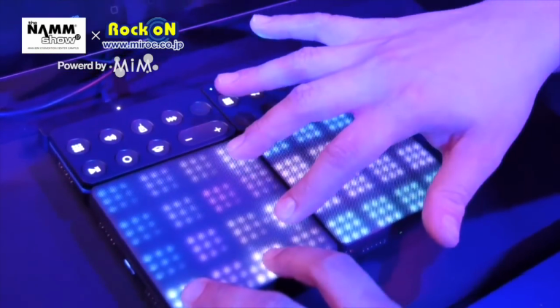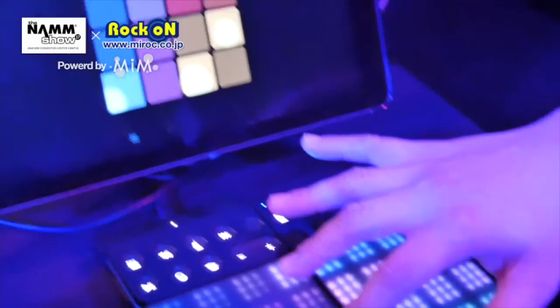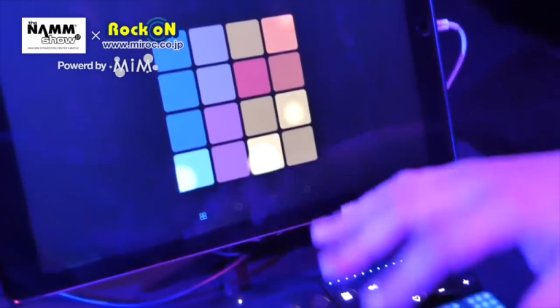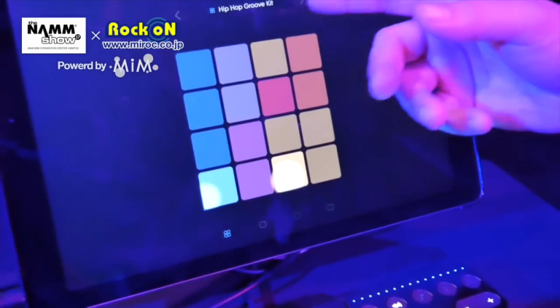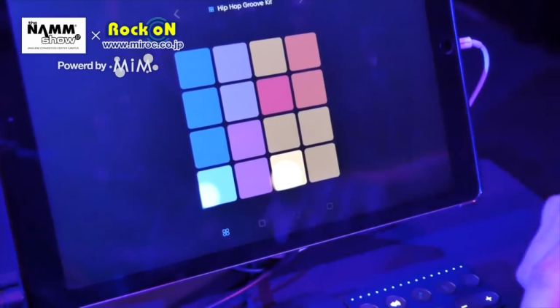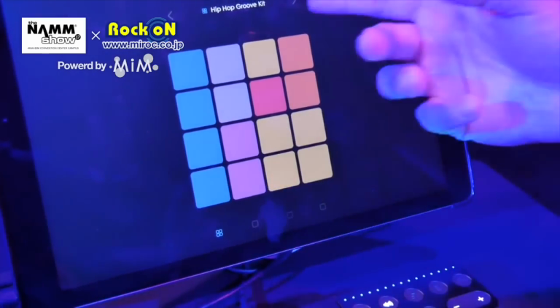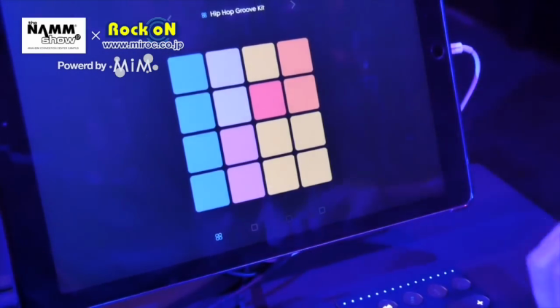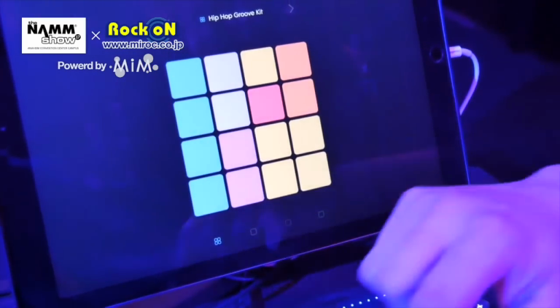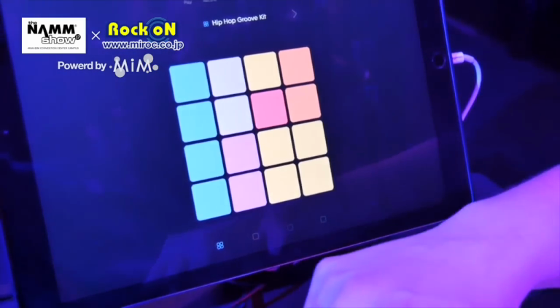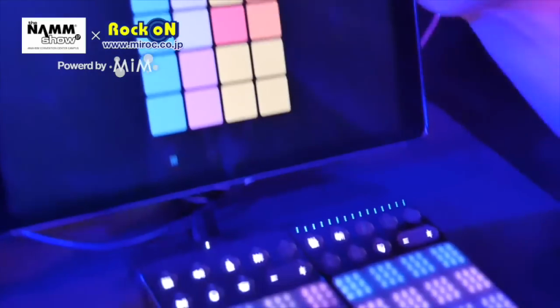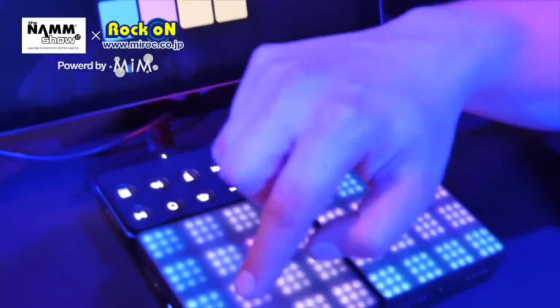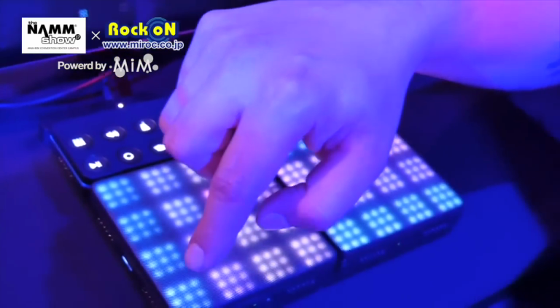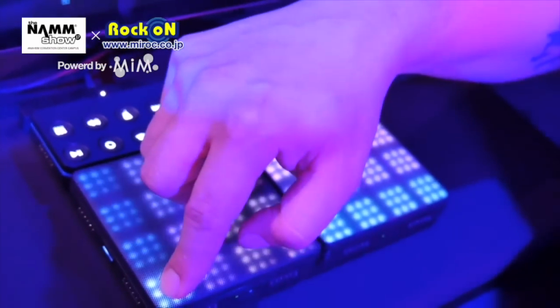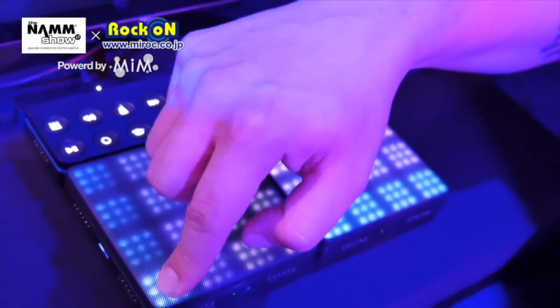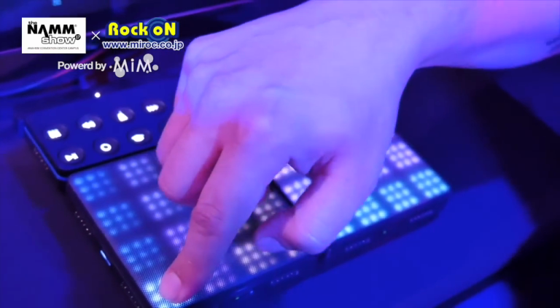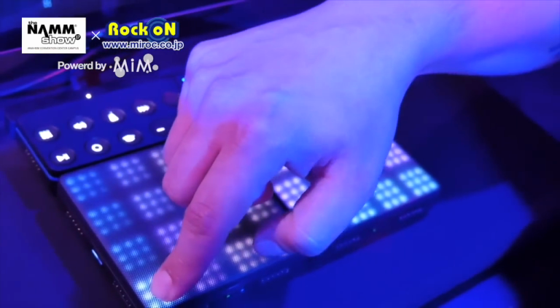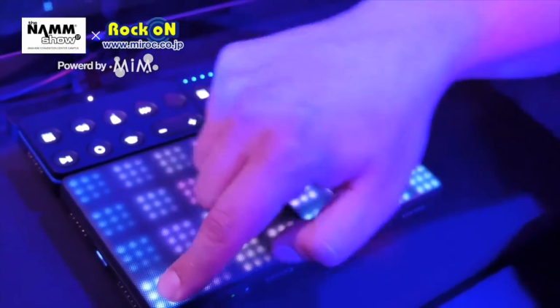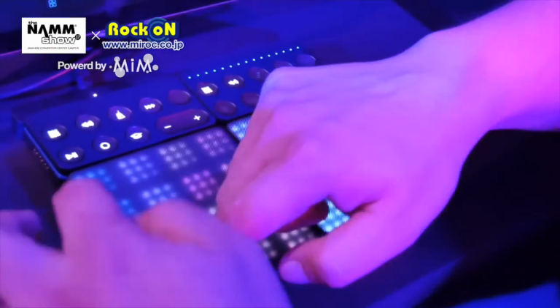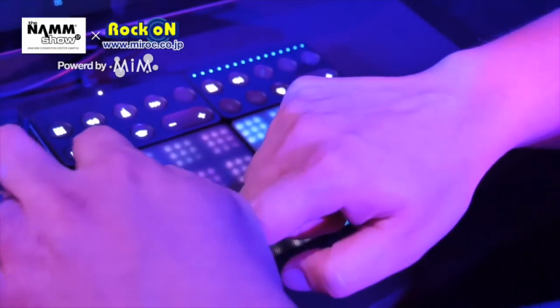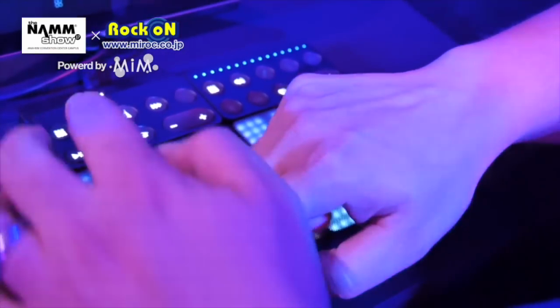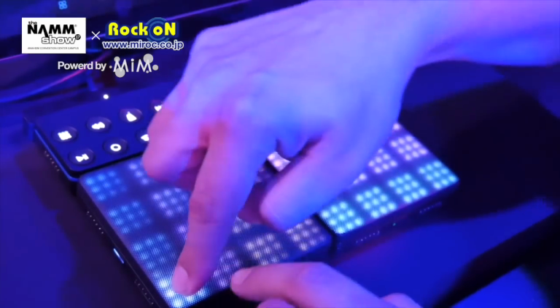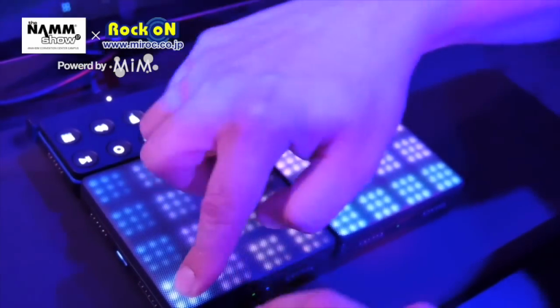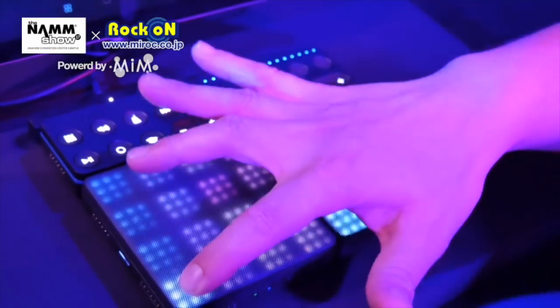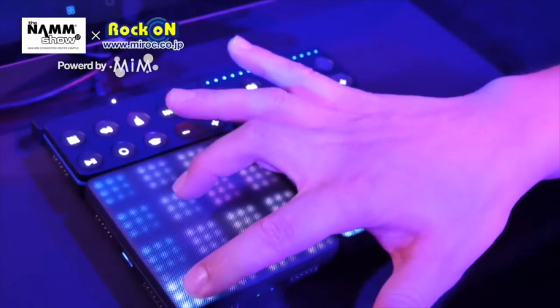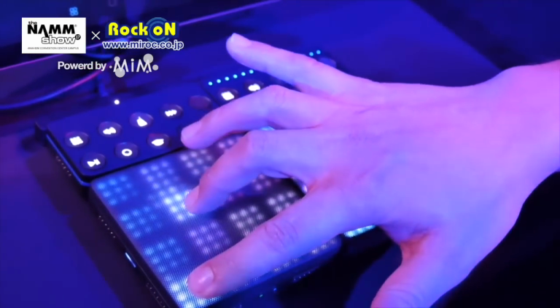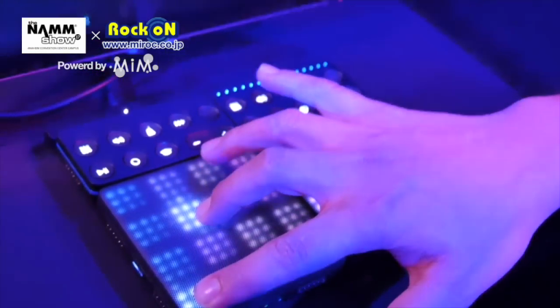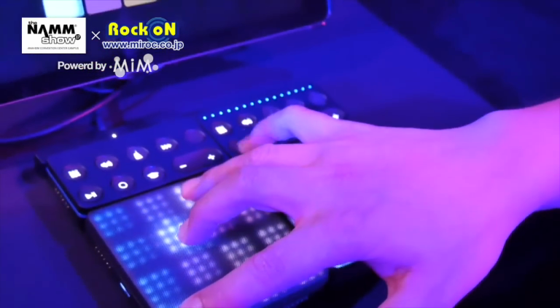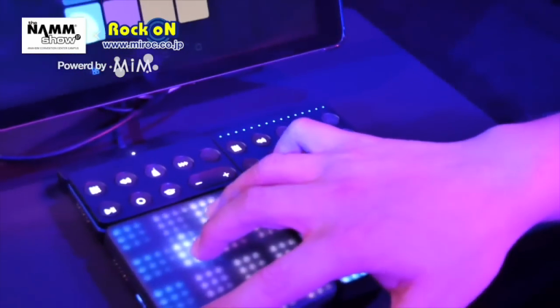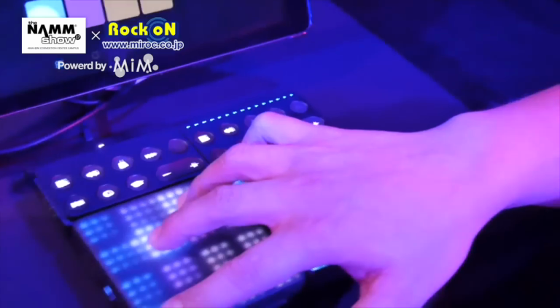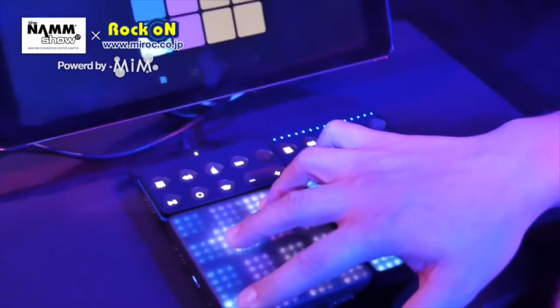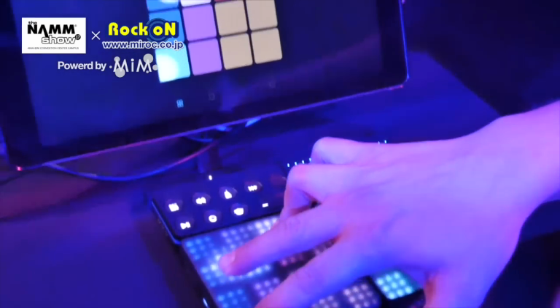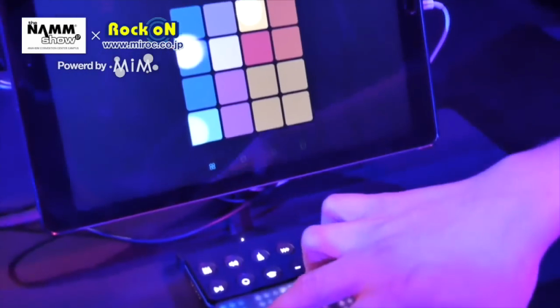Right now we're in a groove kit. Groove kits work simply by placing a finger on one of the pads and it starts to play immediately, which makes it really easy to just start creating songs from the go, whether you're on a train, plane, or in a car.